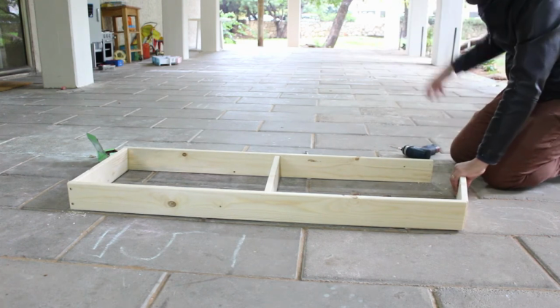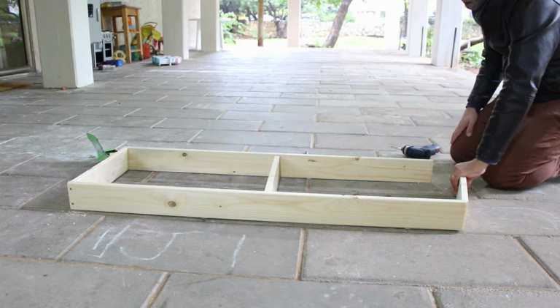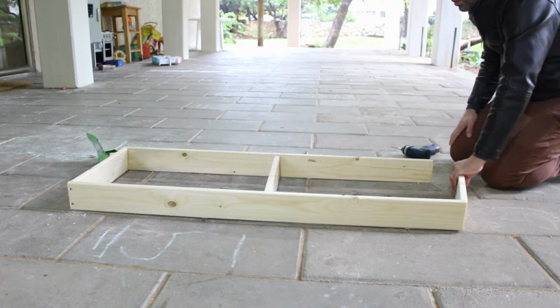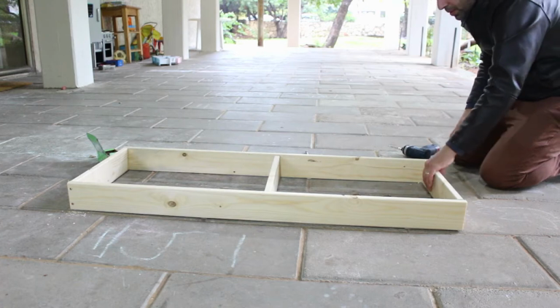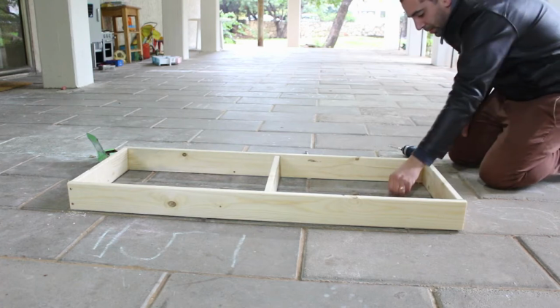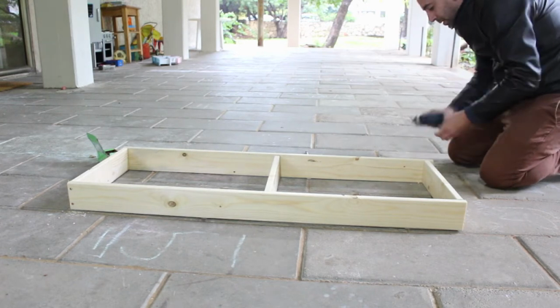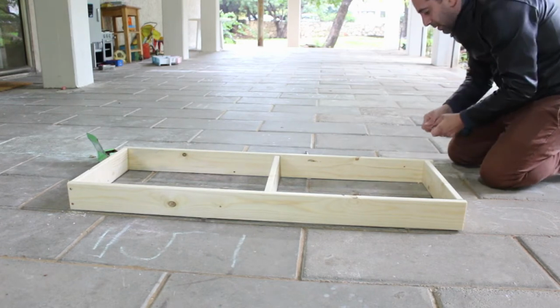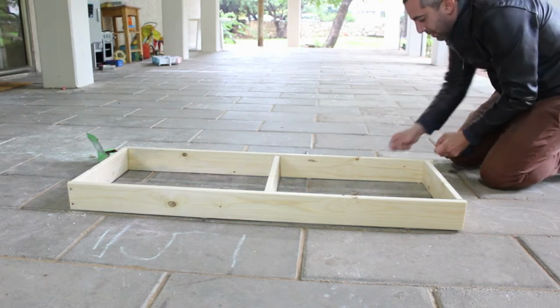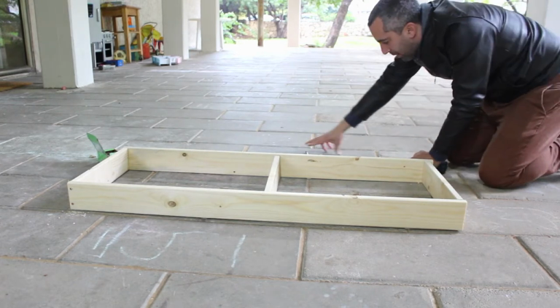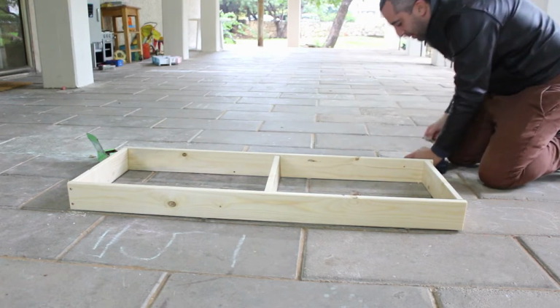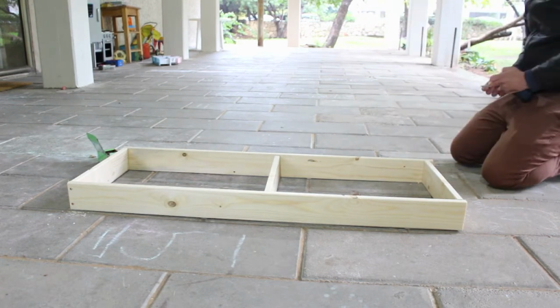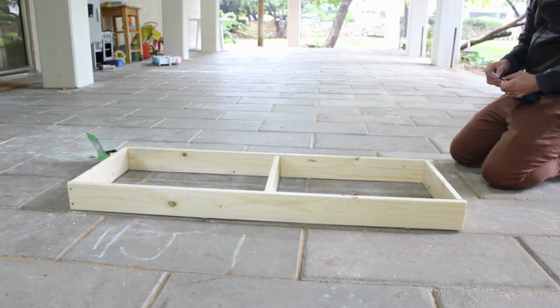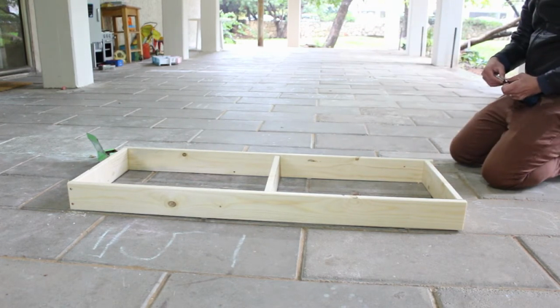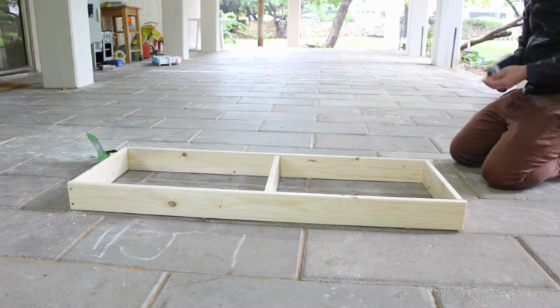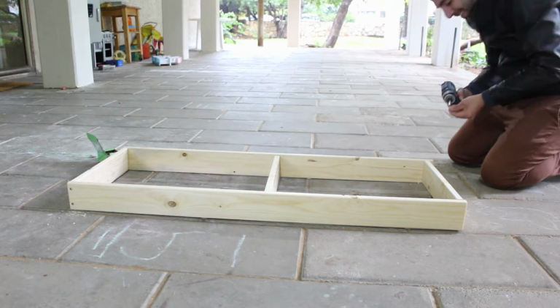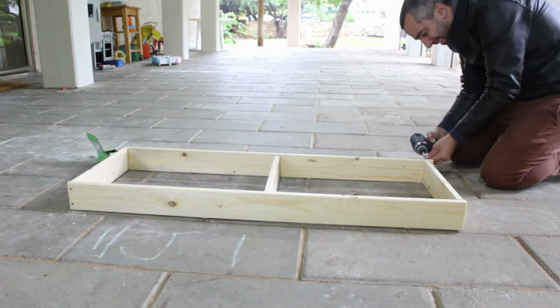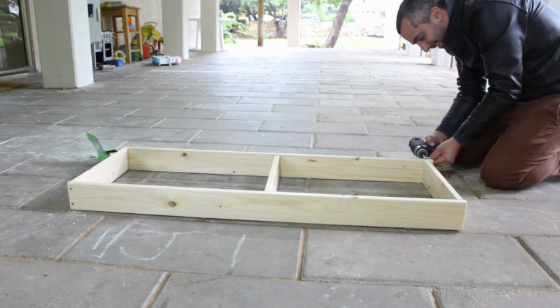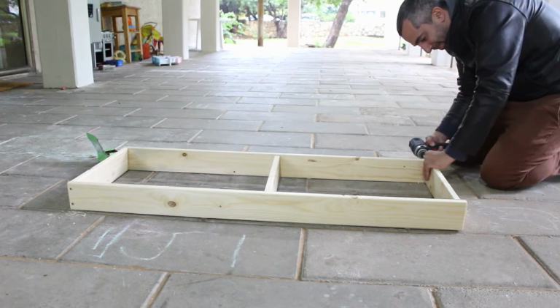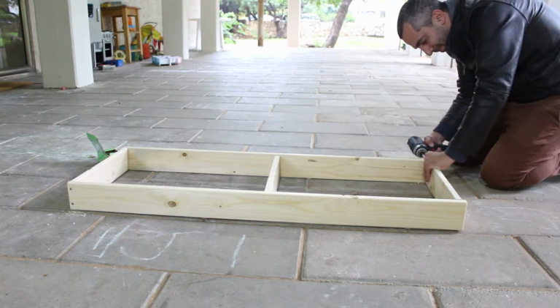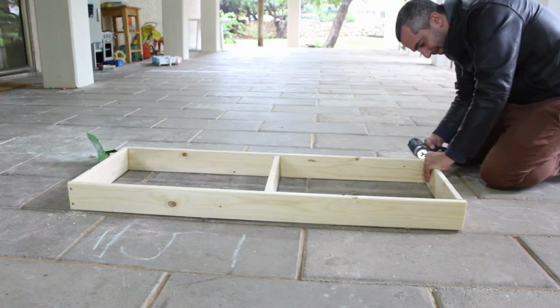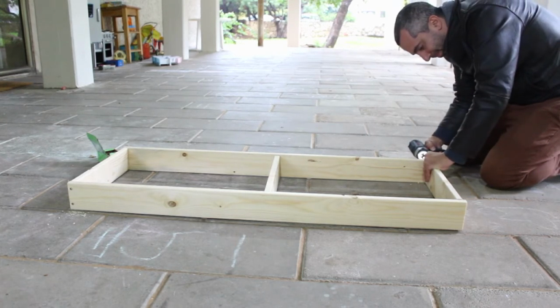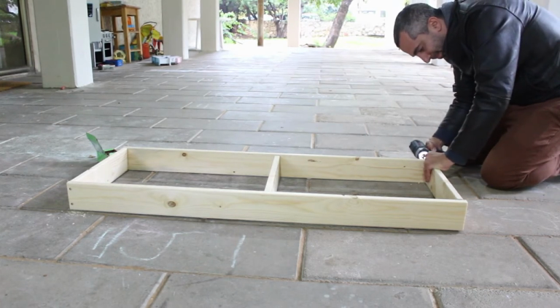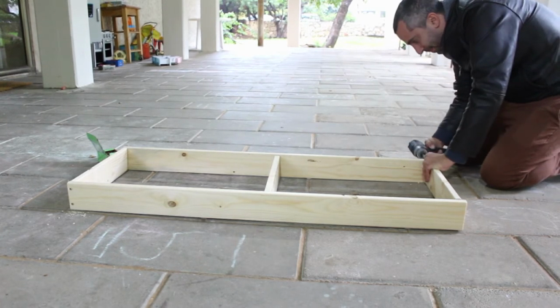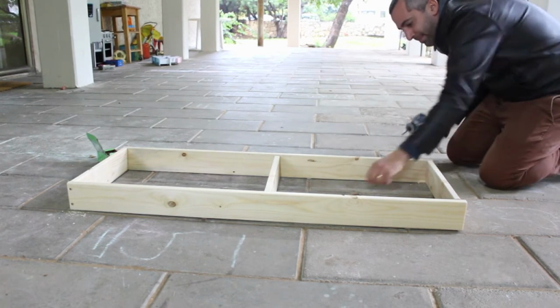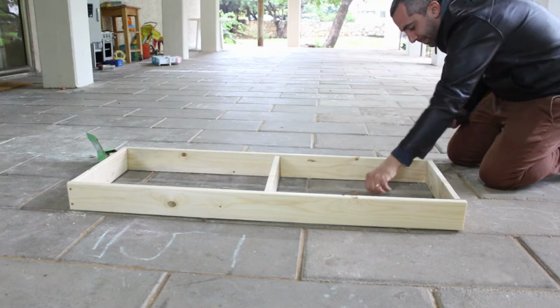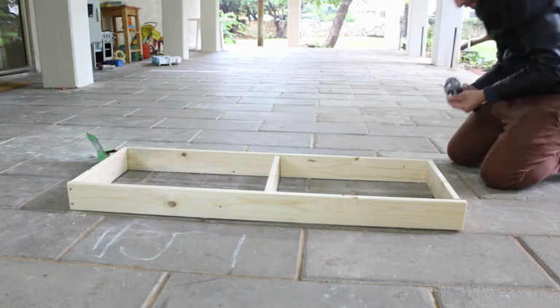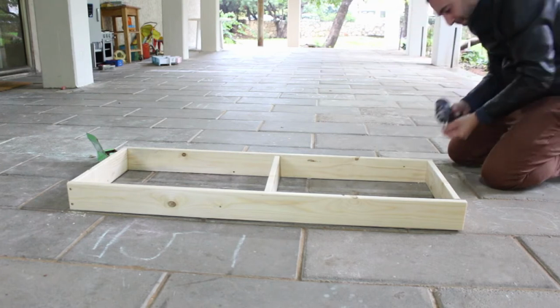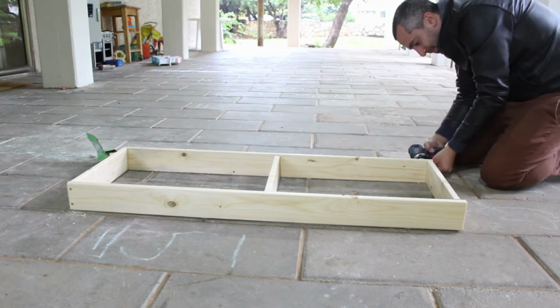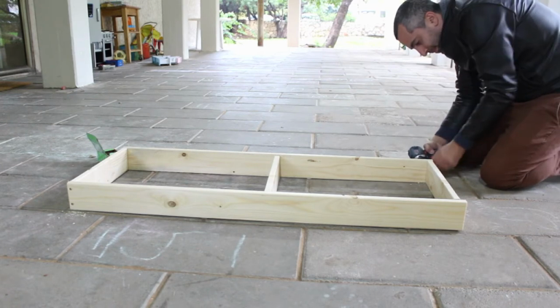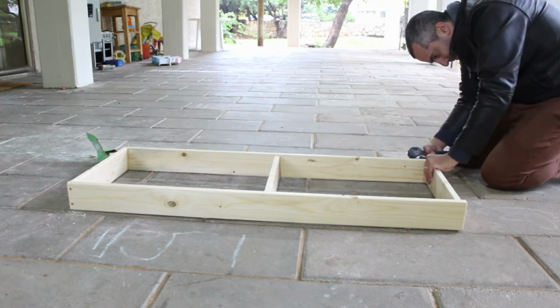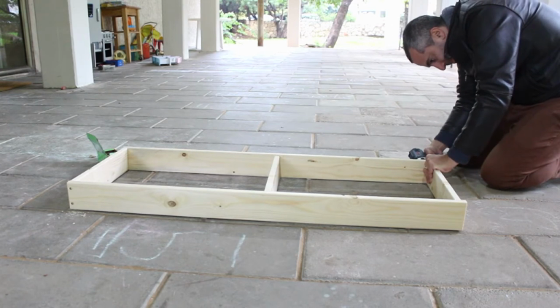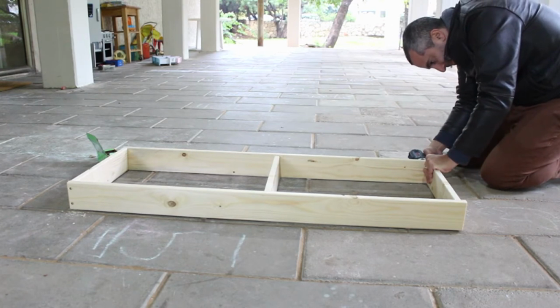I used the Lean Green Bean tutorial as inspiration and I'll add a link to that in the description. This tutorial is a little bit different since the wood sizes in Israel are a bit different, and I wanted to do two things instead of one.